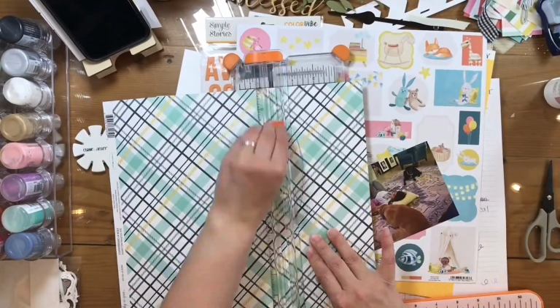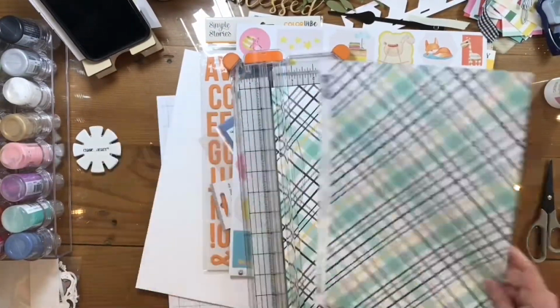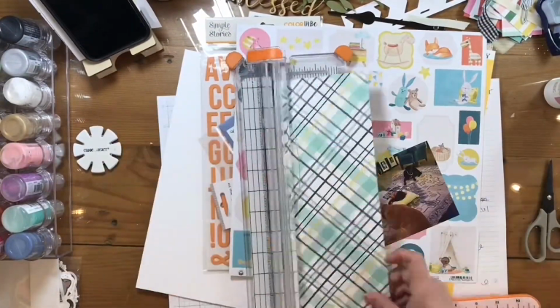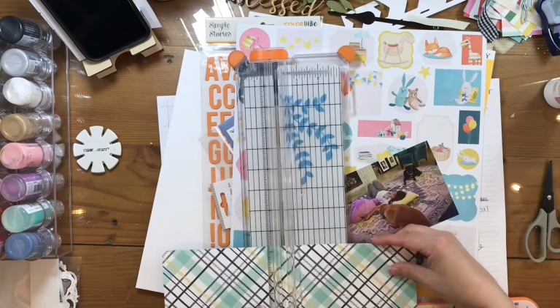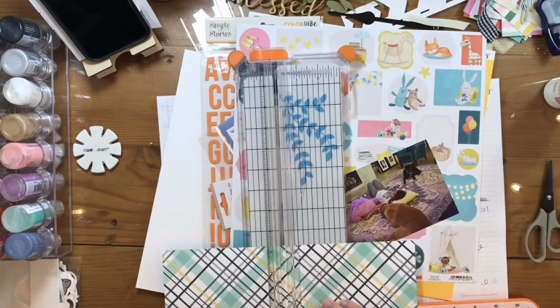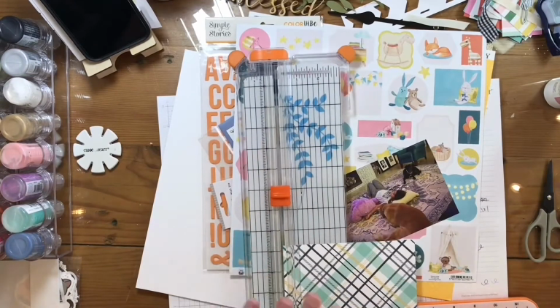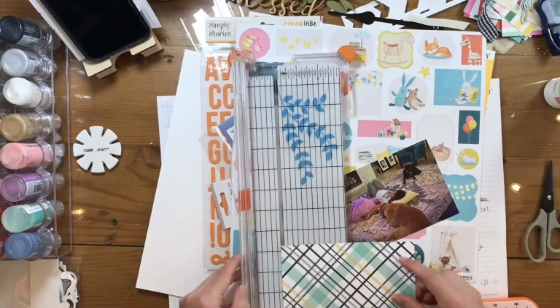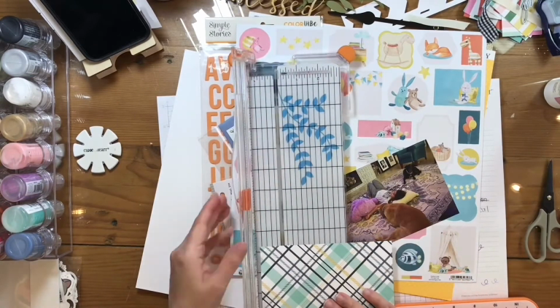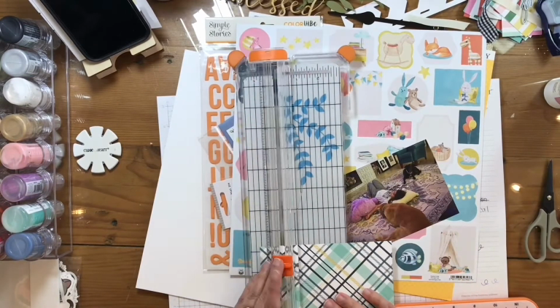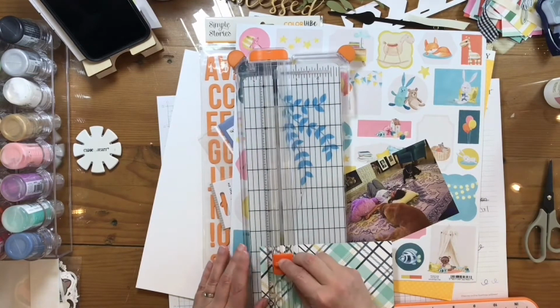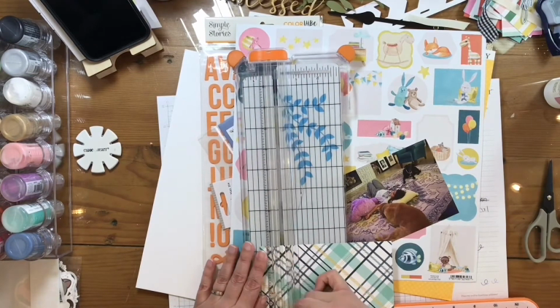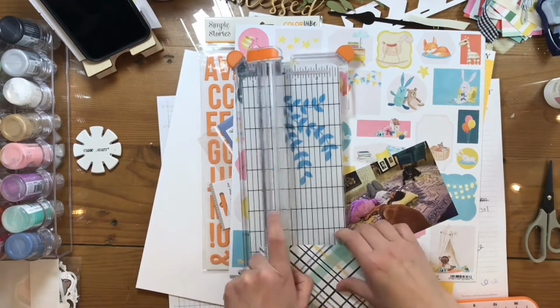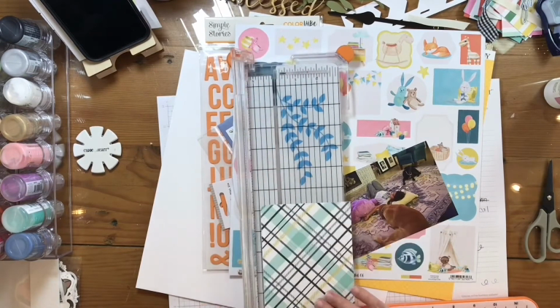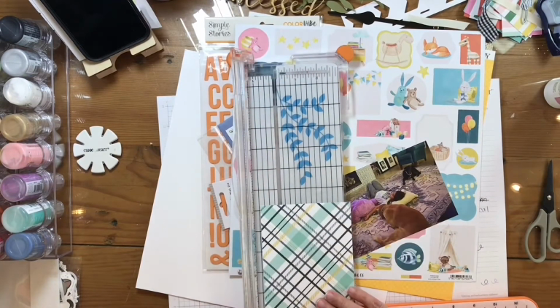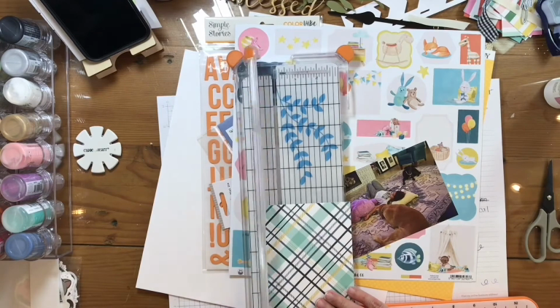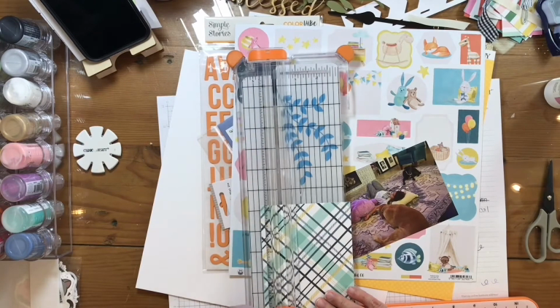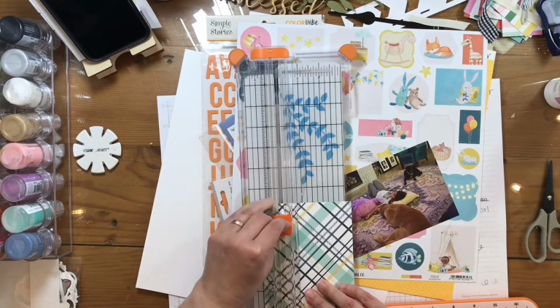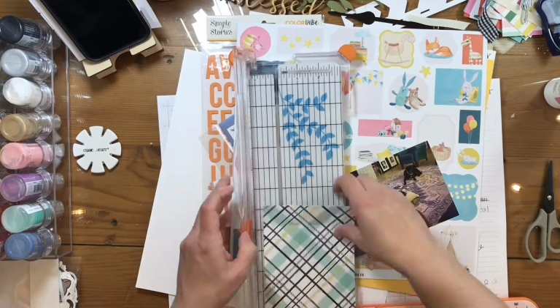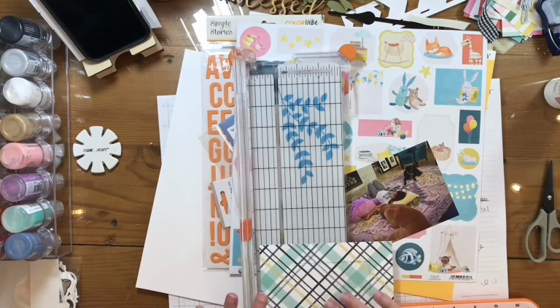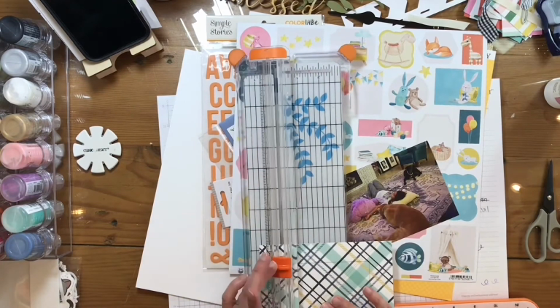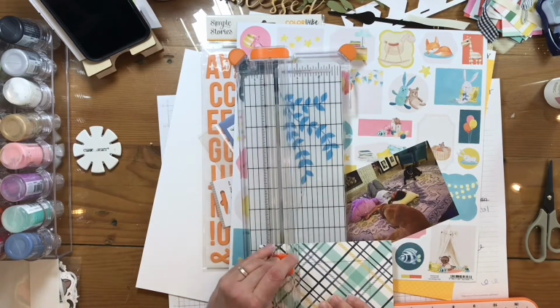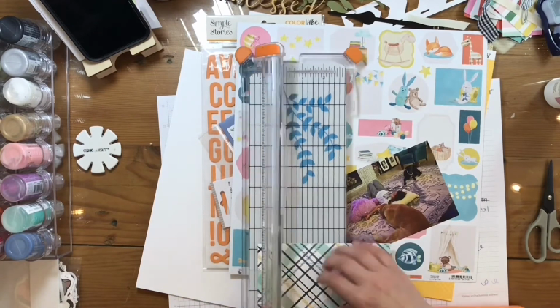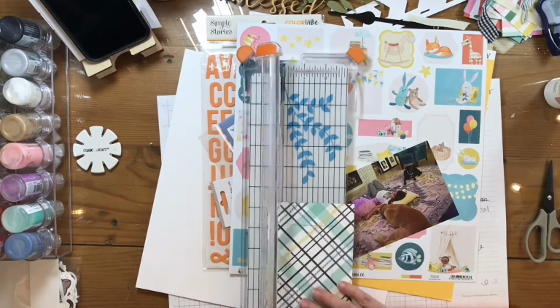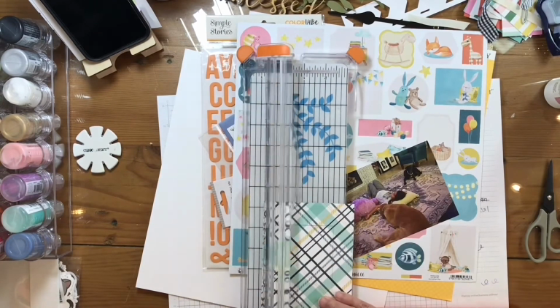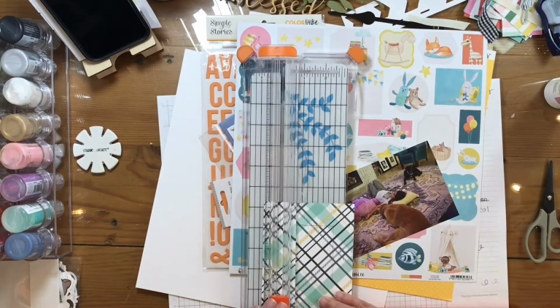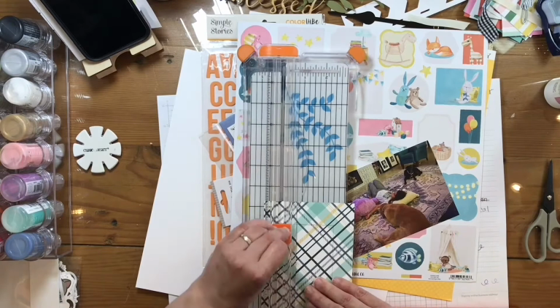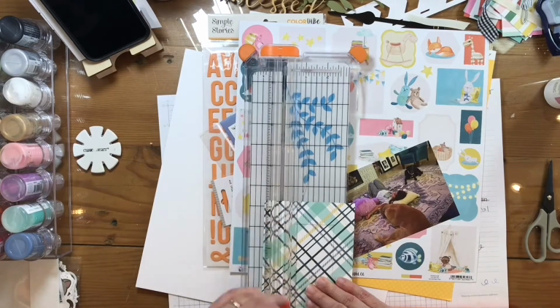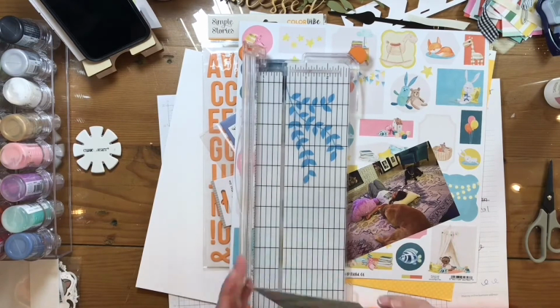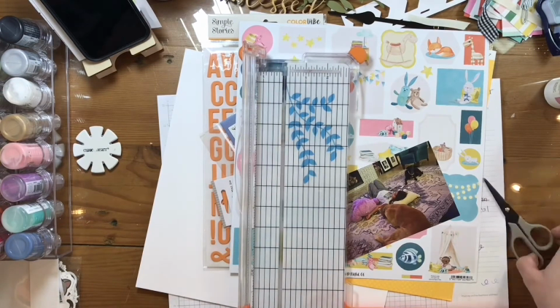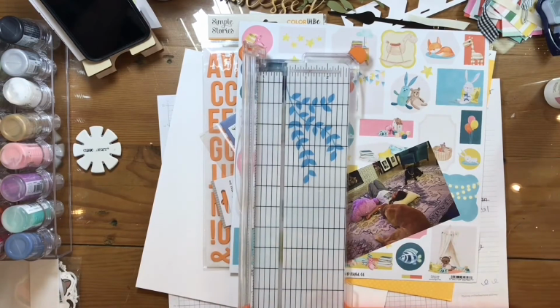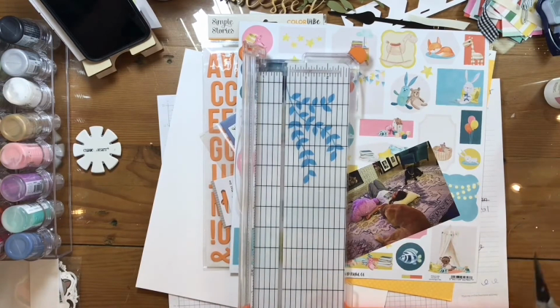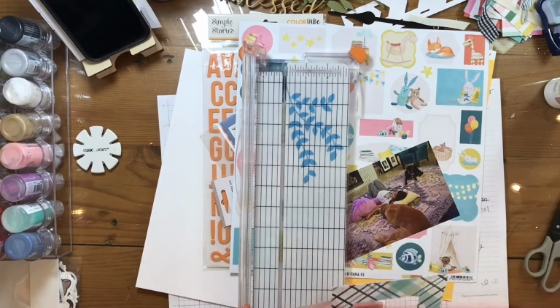The first thing I do is I cut a mat from this plaid paper that came in the kit, and I gut the interior so that I can use that little piece on a different layout.